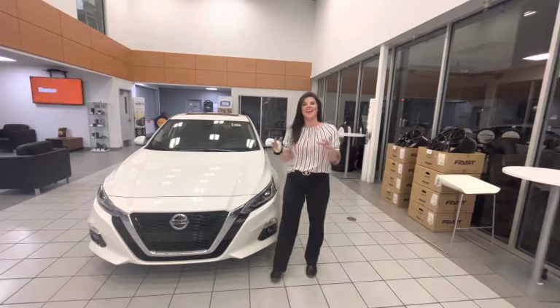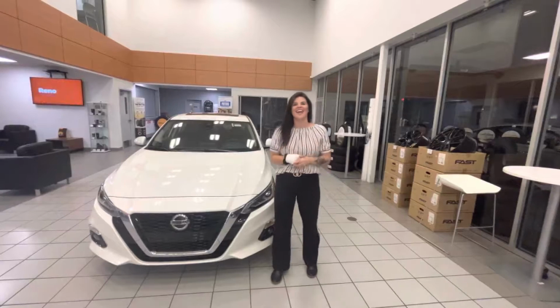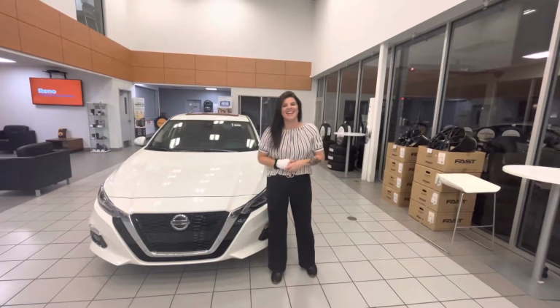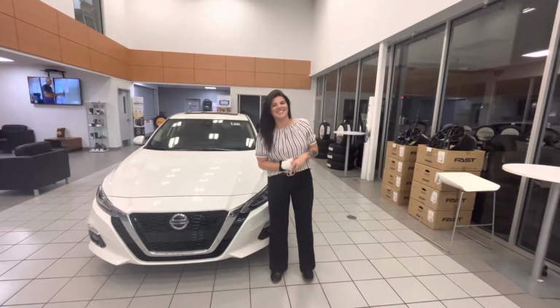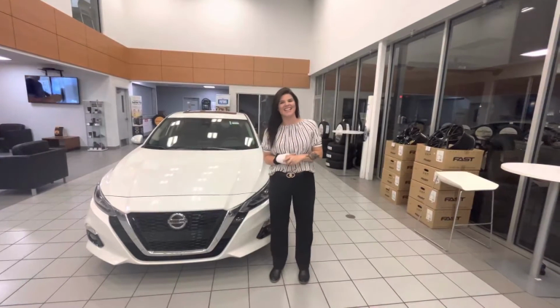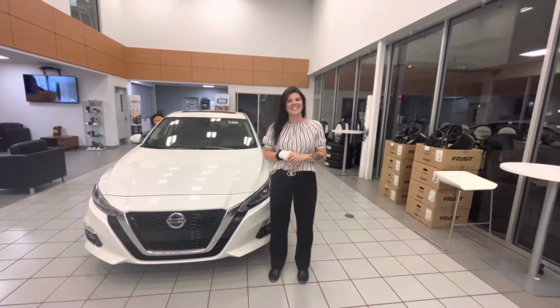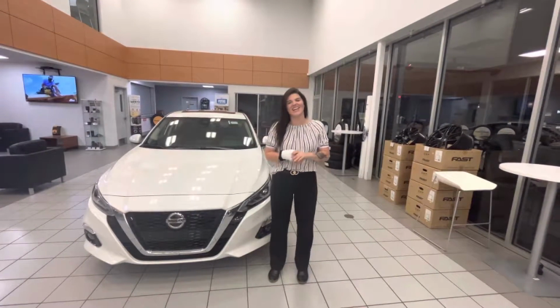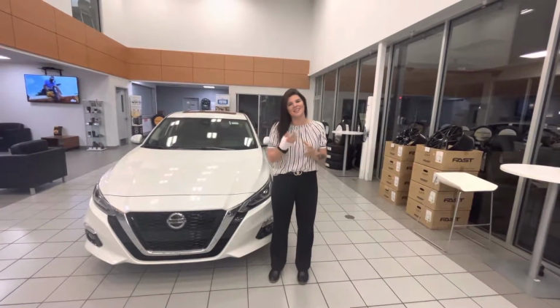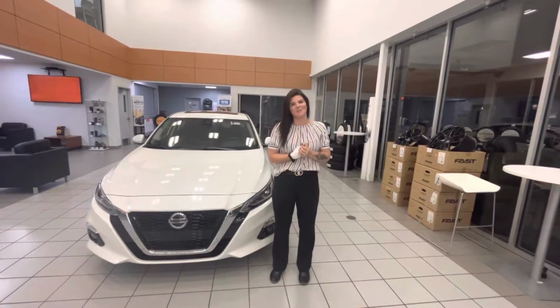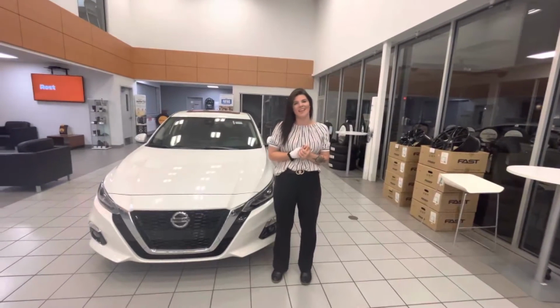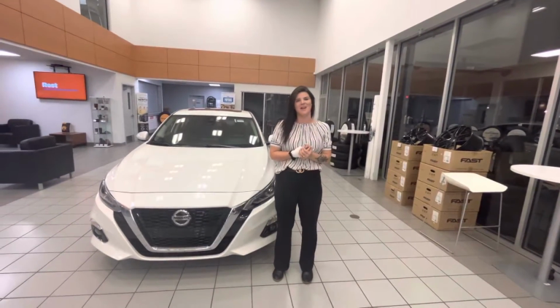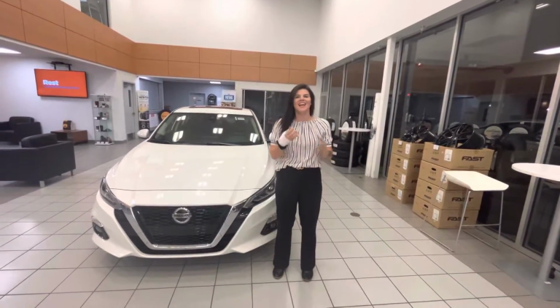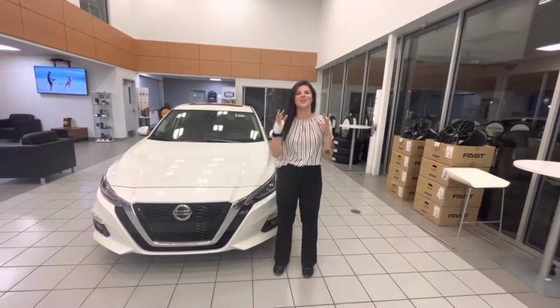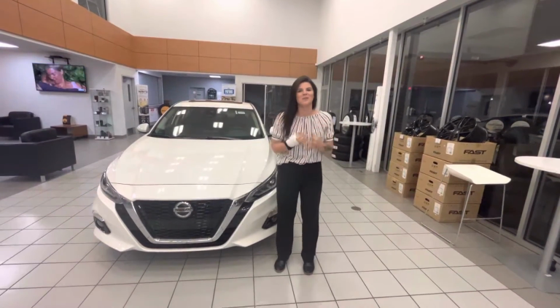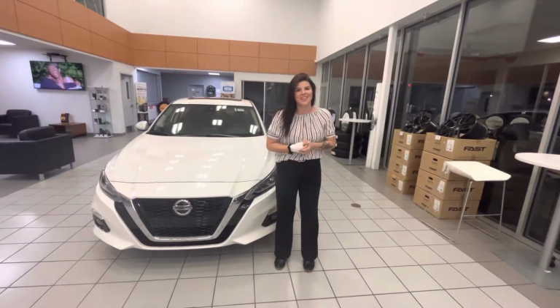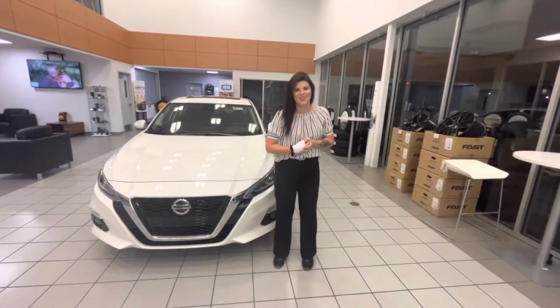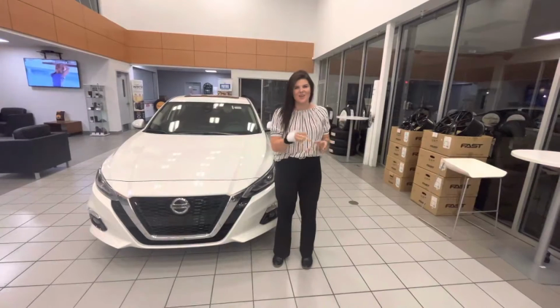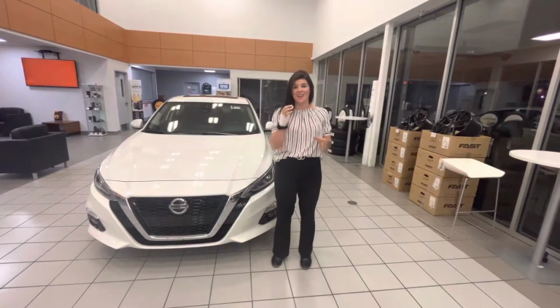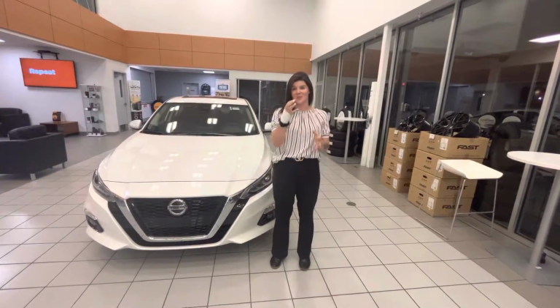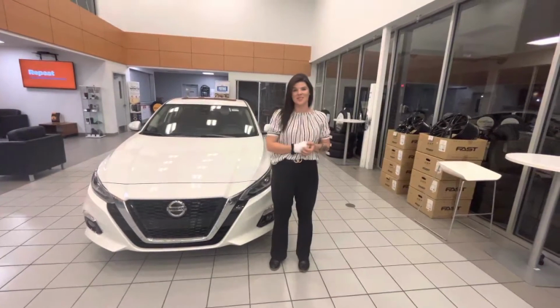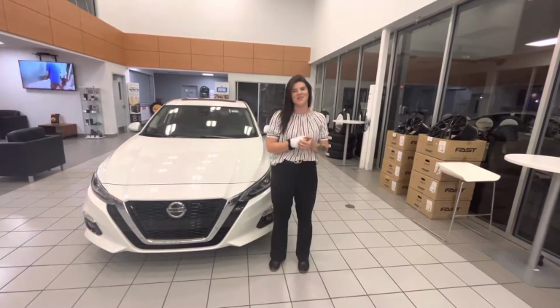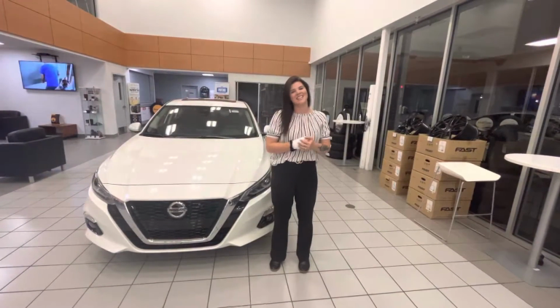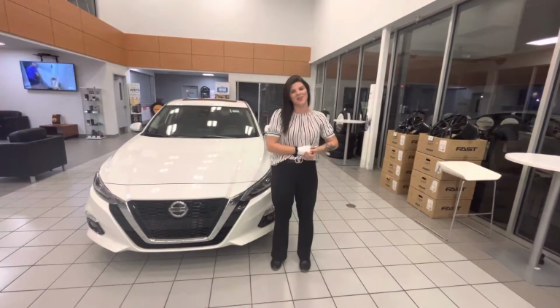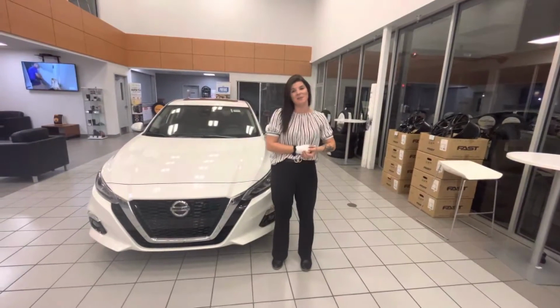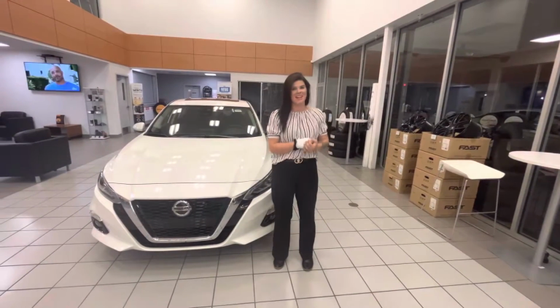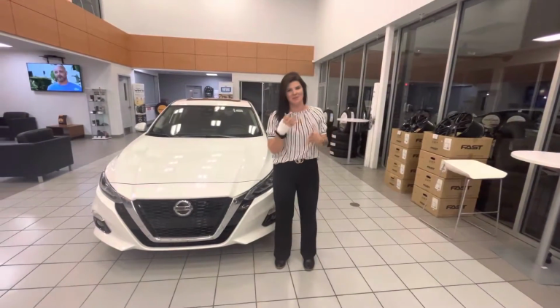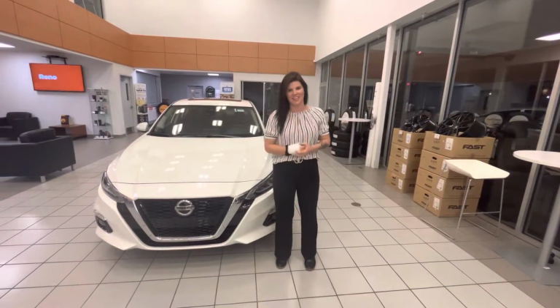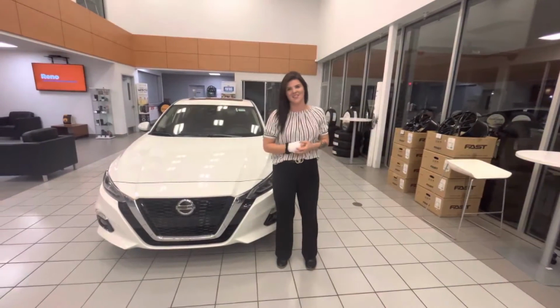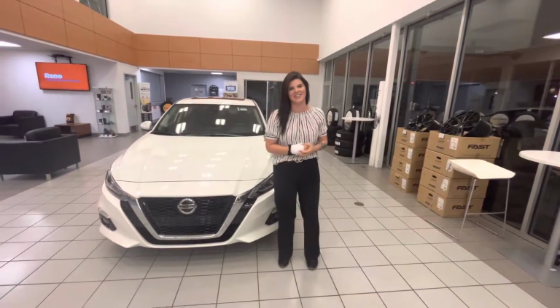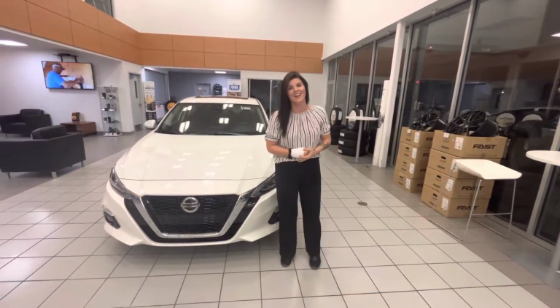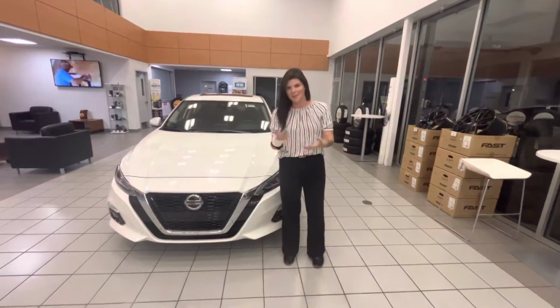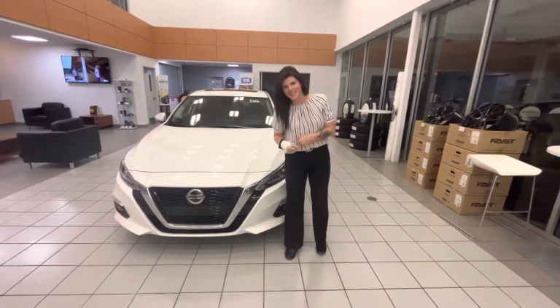Hey Zach, it's Jessica at LA Nissan. I just wanted to step behind the camera and get you your own personalized video of that 2022 Nissan Altima Platinum that we were looking at the other day together. Come take a look.